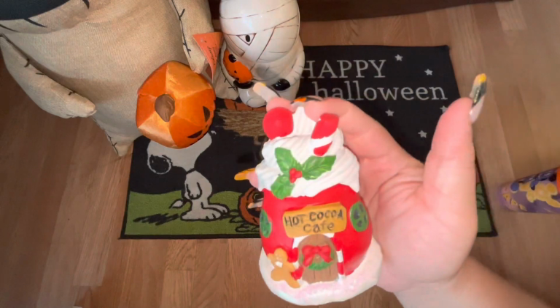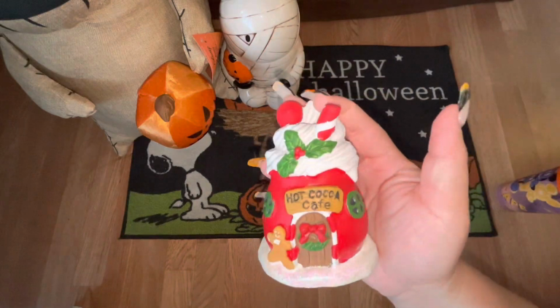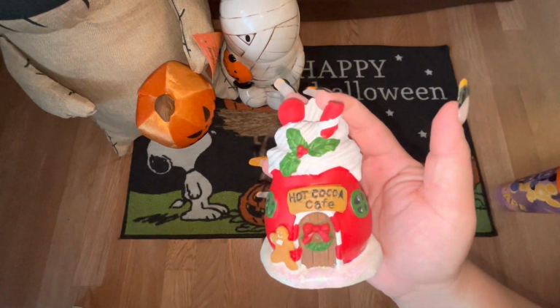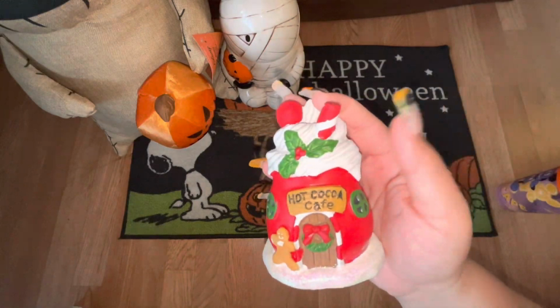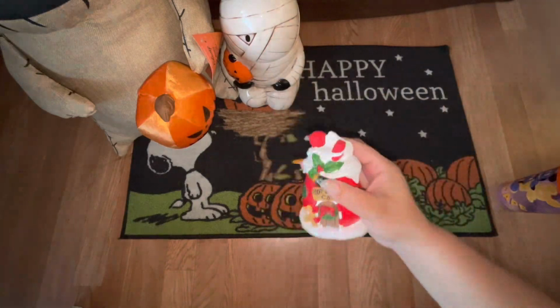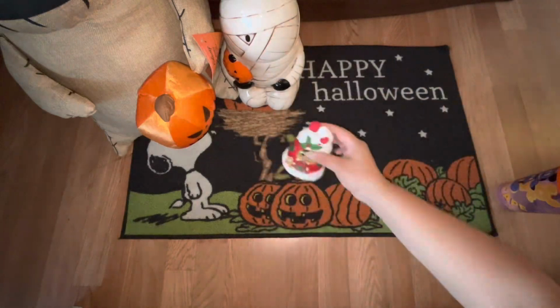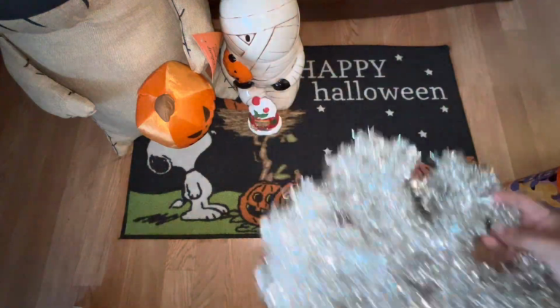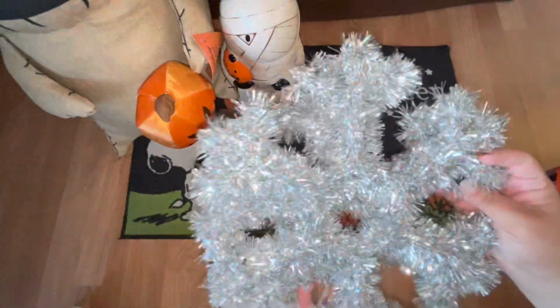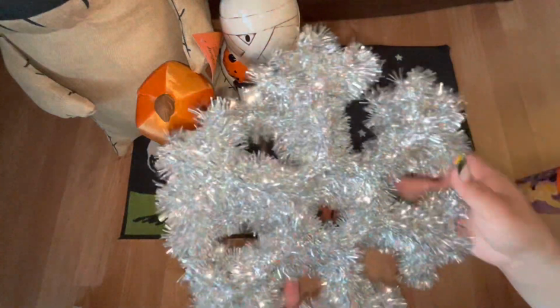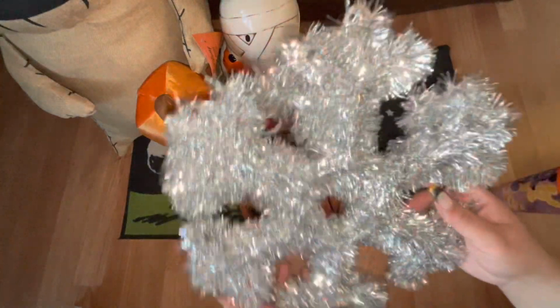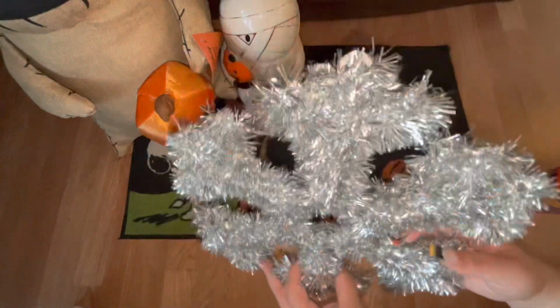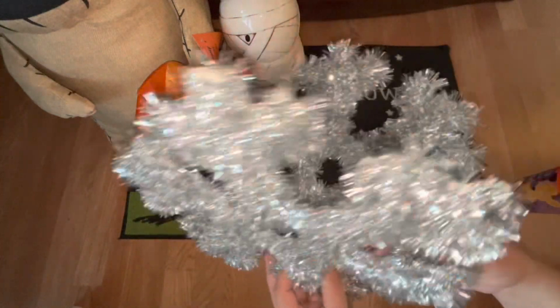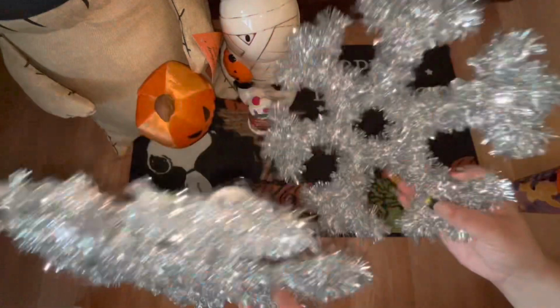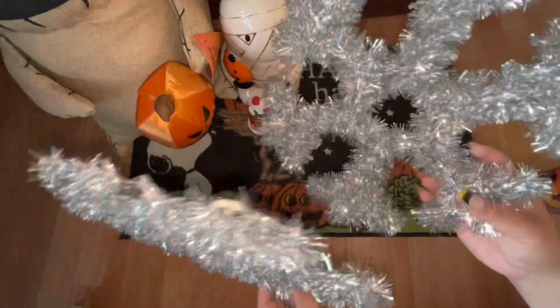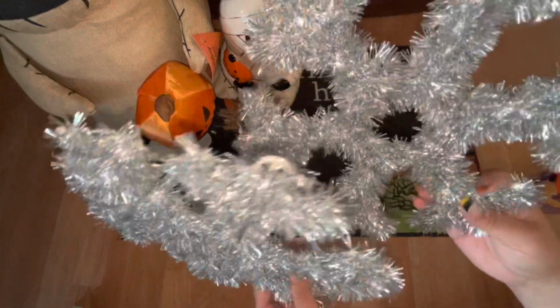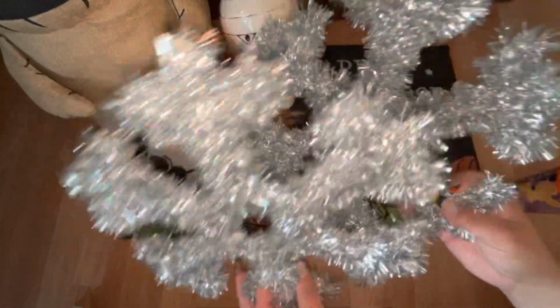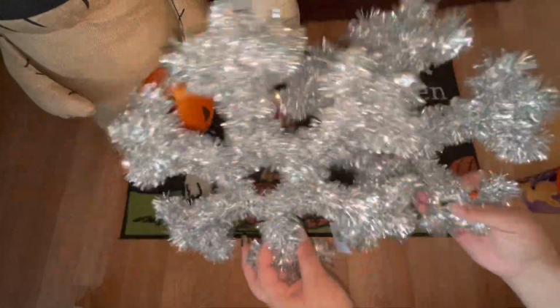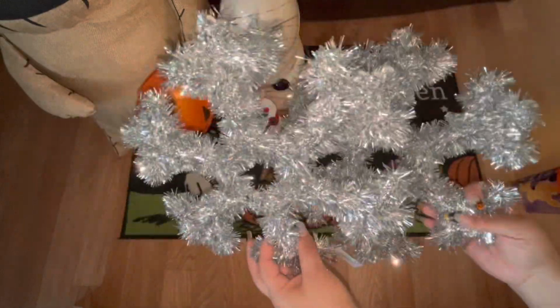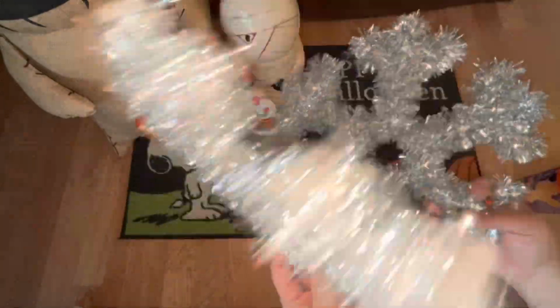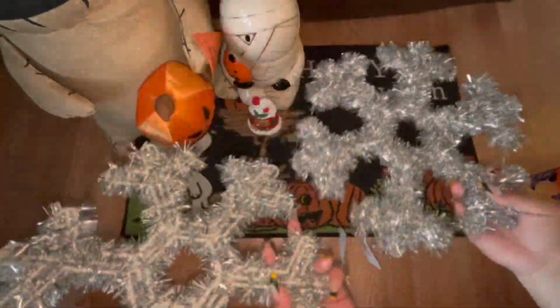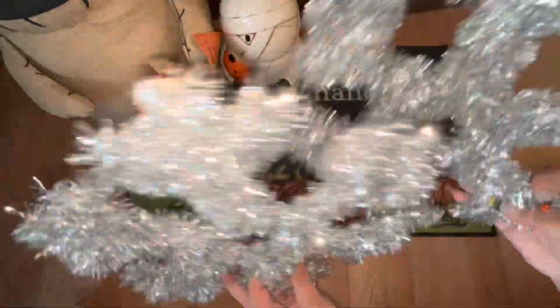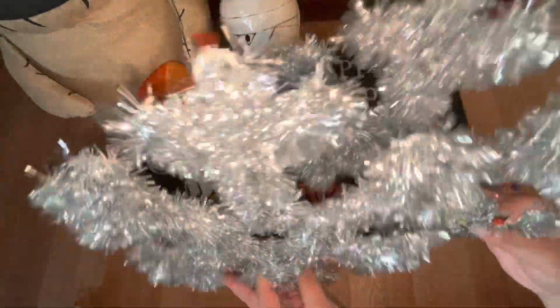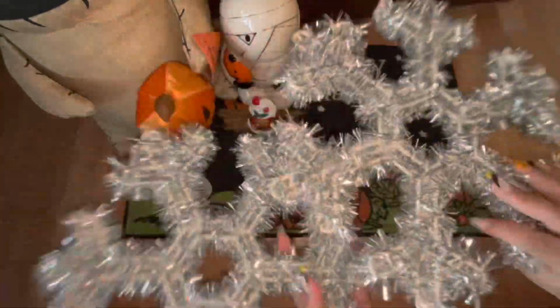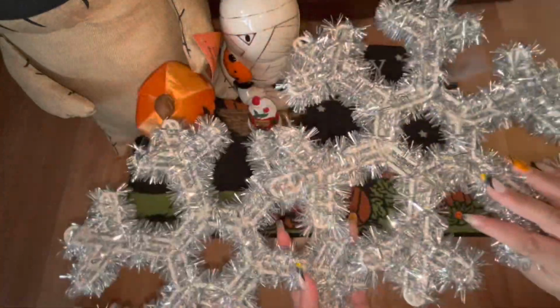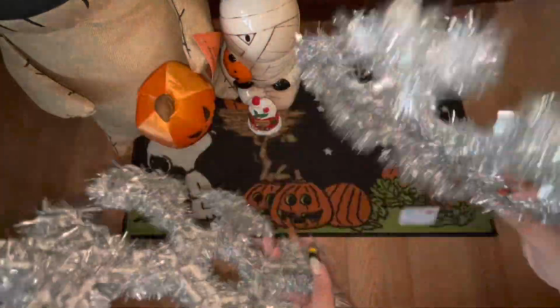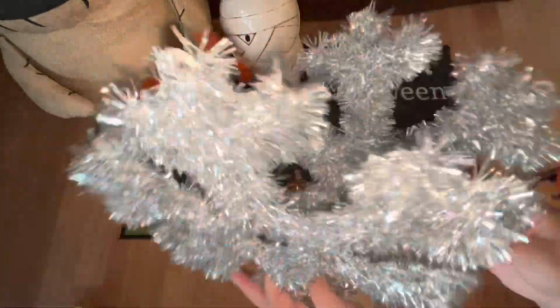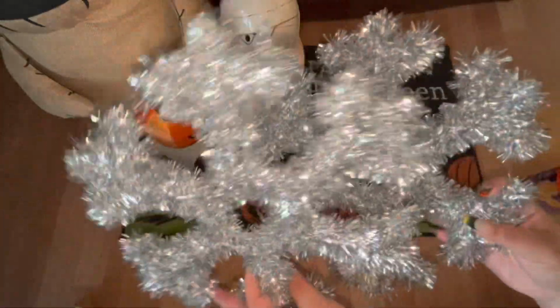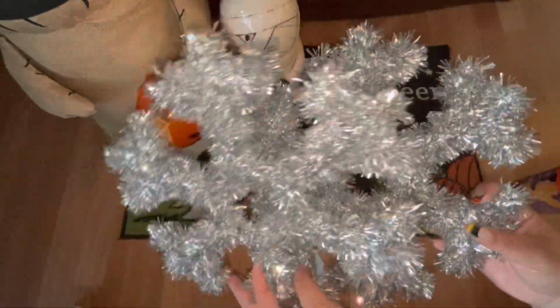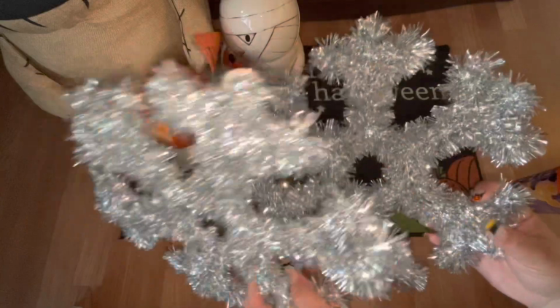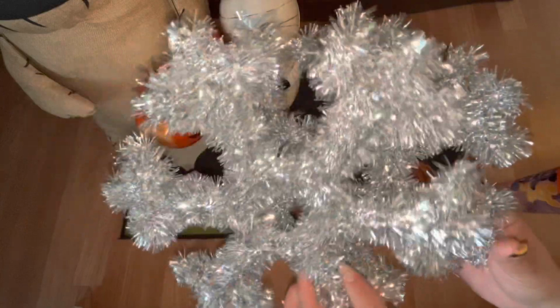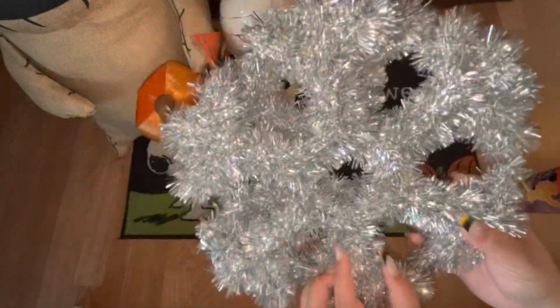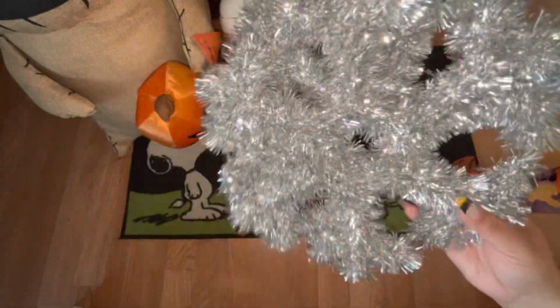Also from the 99 cent store, I picked up these two tinsel snowflakes. I use these for outside to decorate the outside of my apartment.